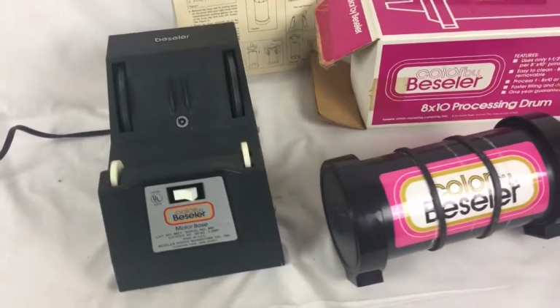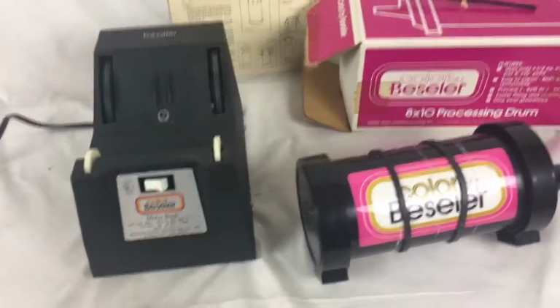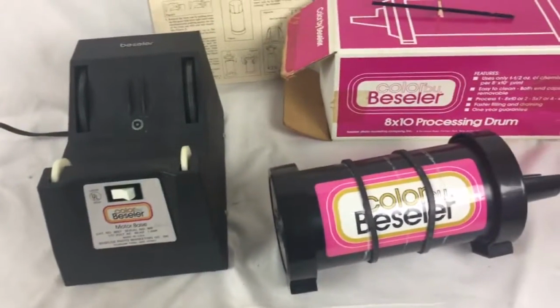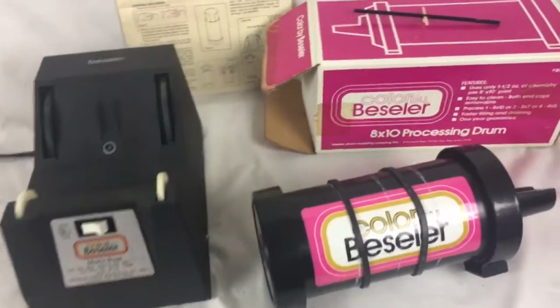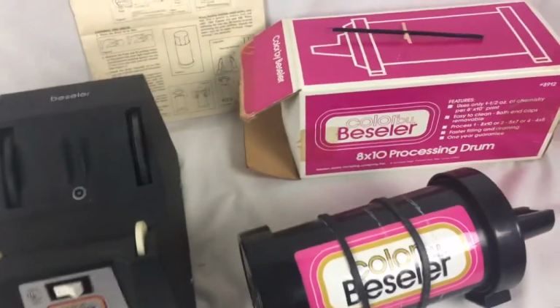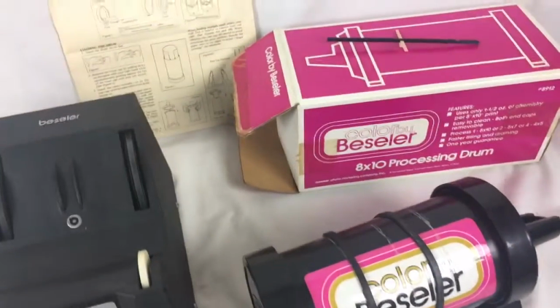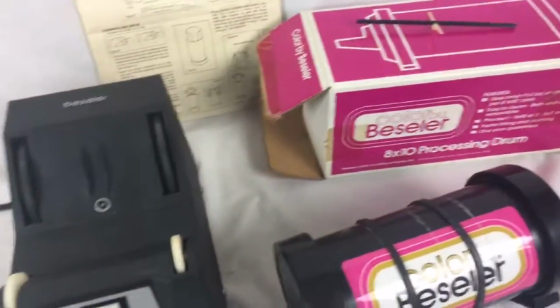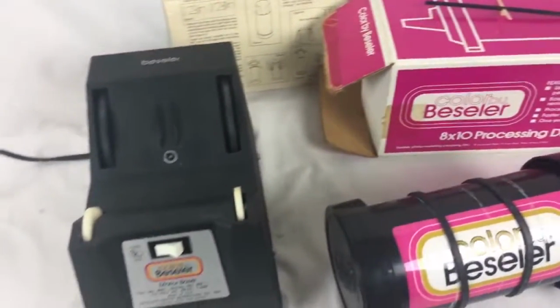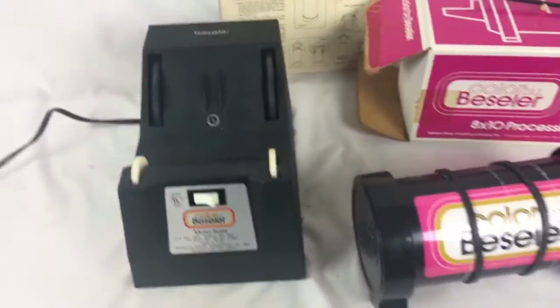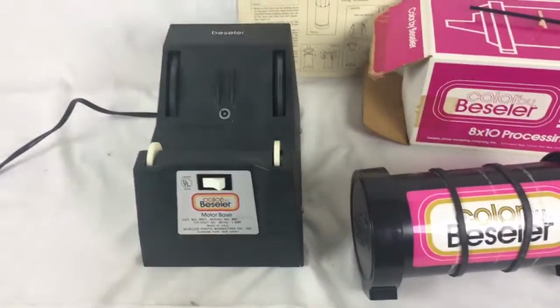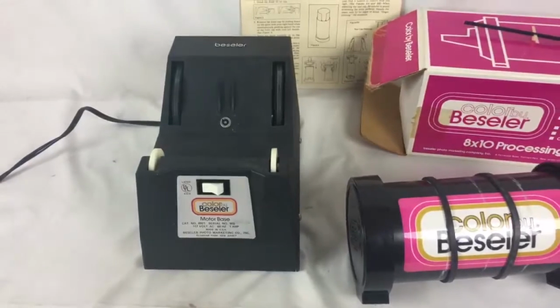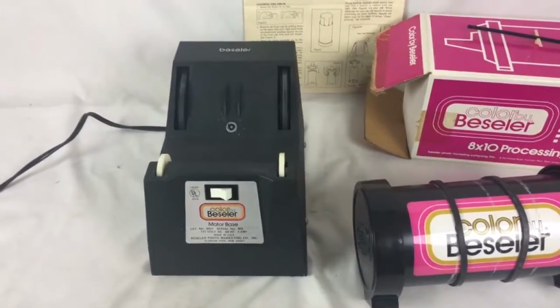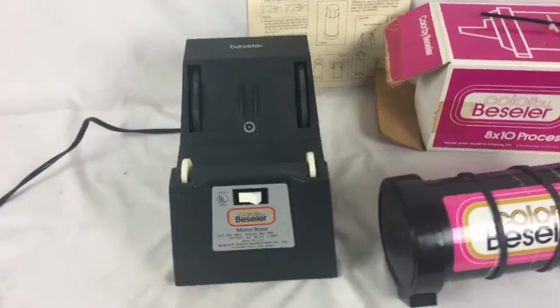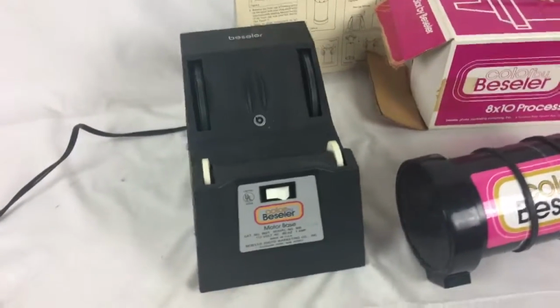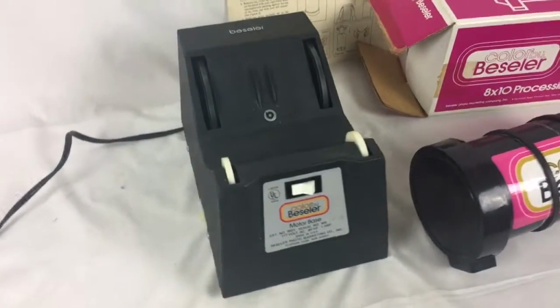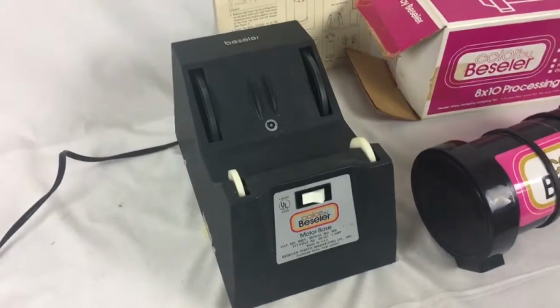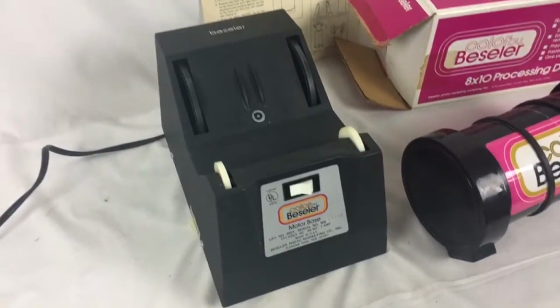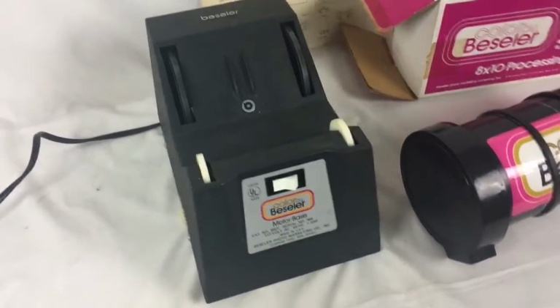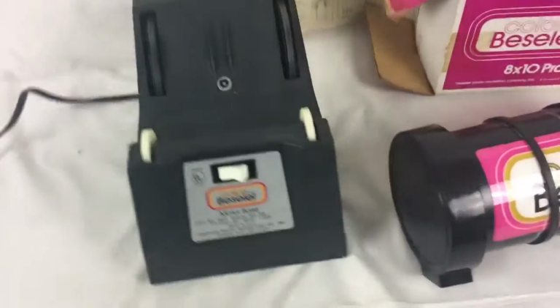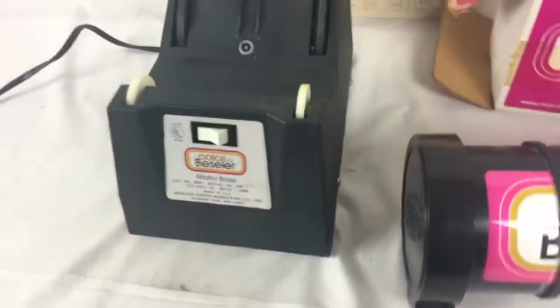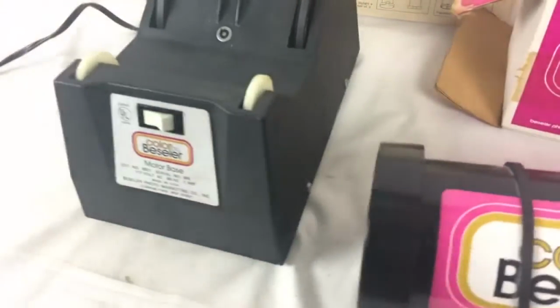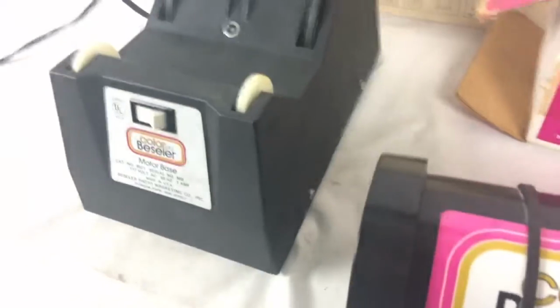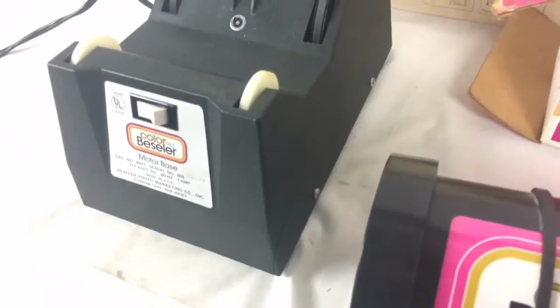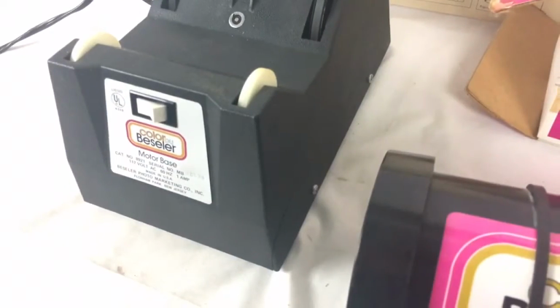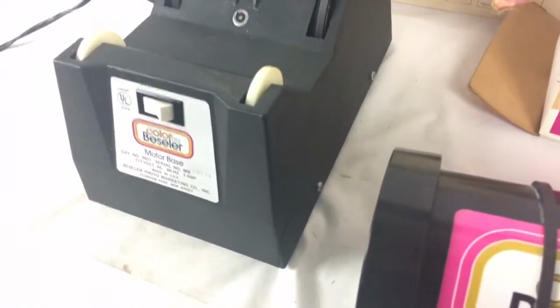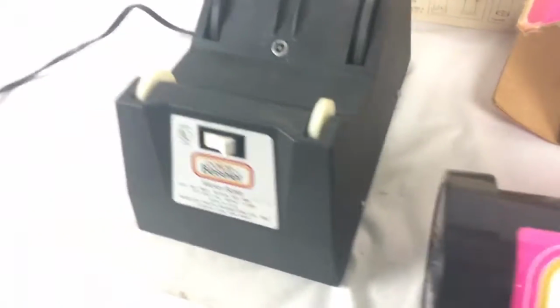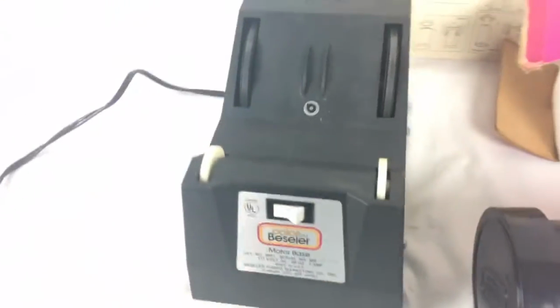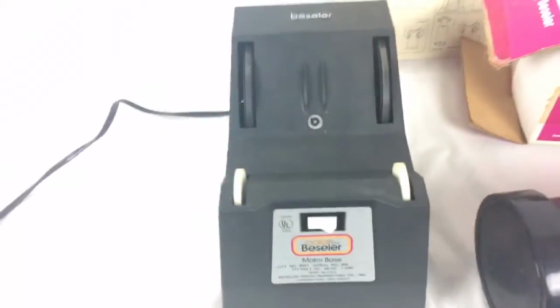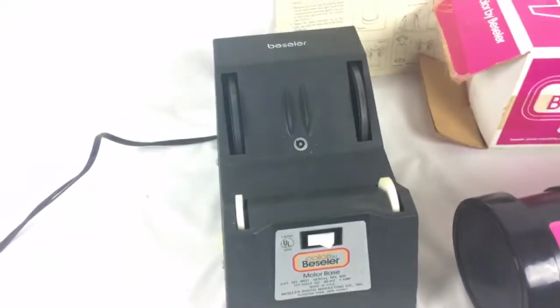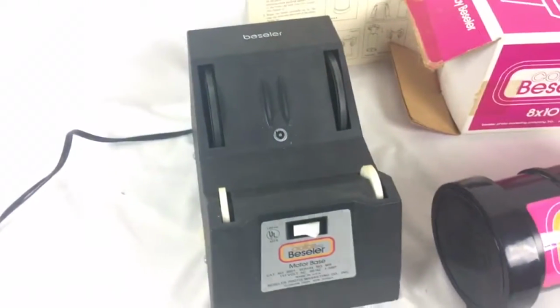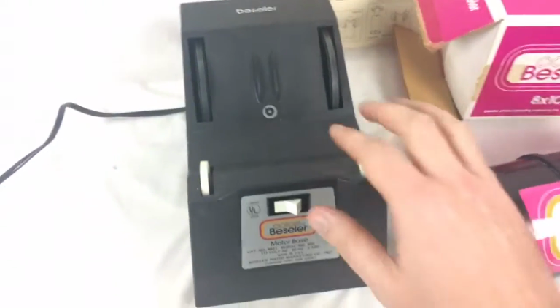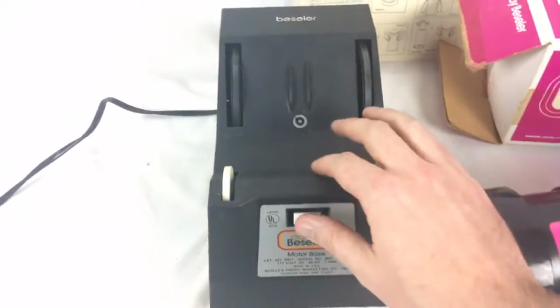This is the best of our processing drum with motor base. Just wanted to show that the base is working. There's a crack on the side of the case, but it doesn't really affect how it works.